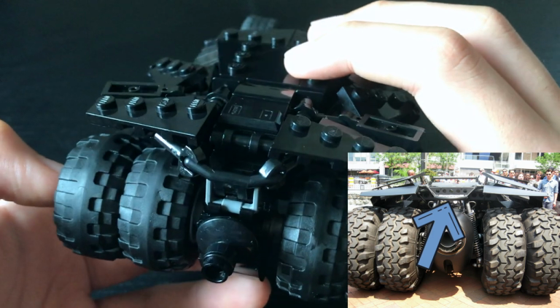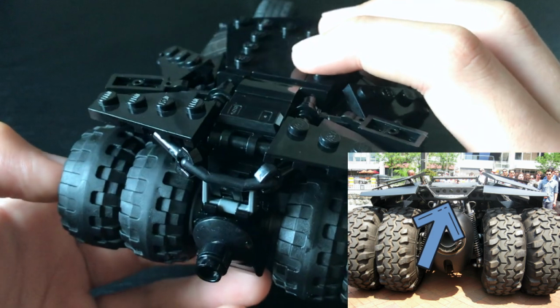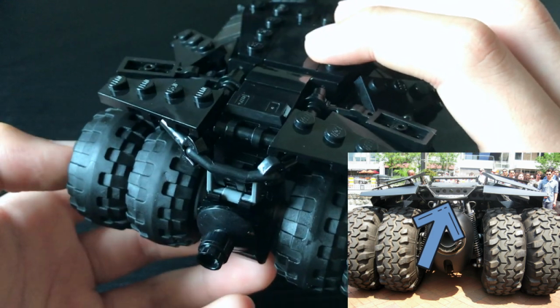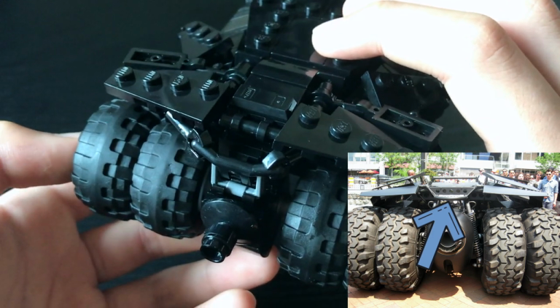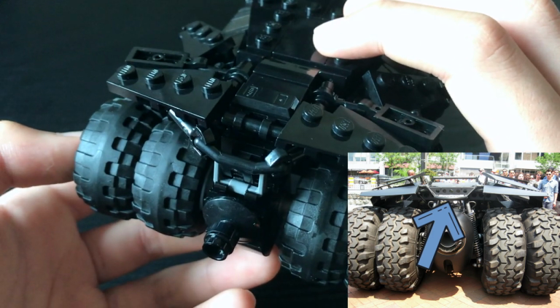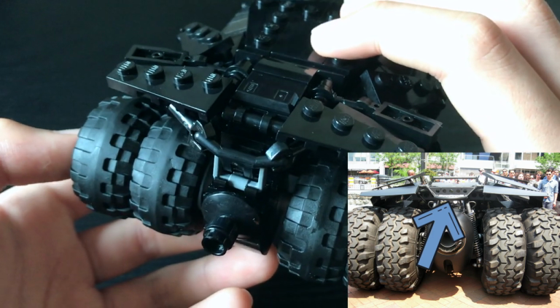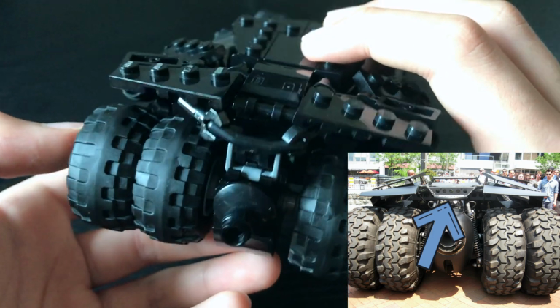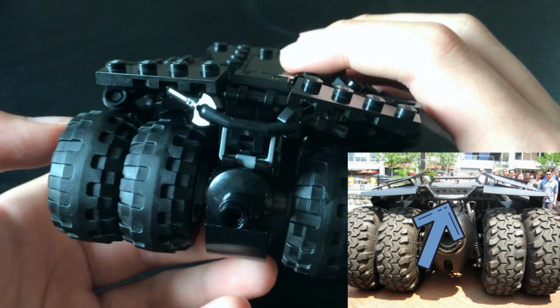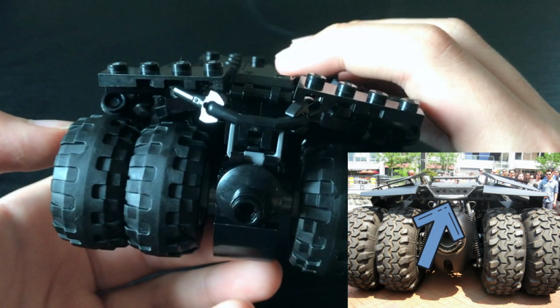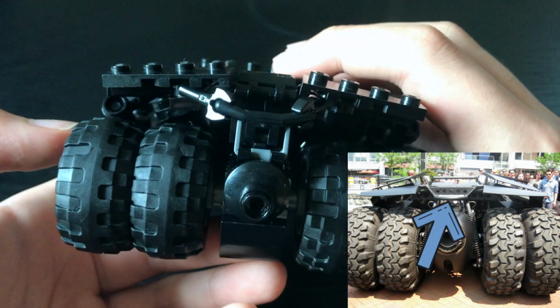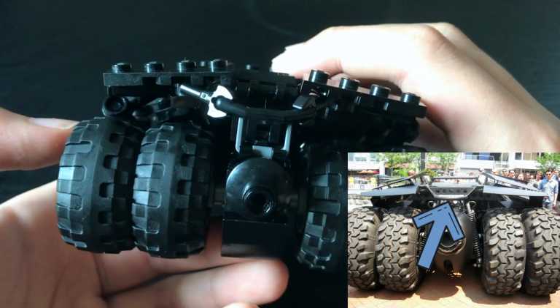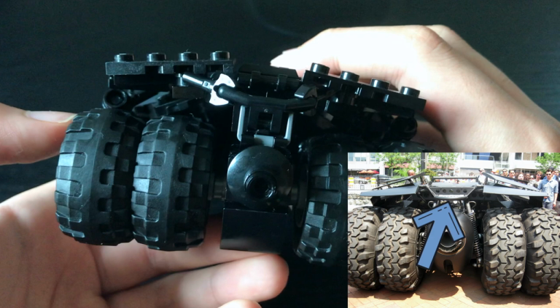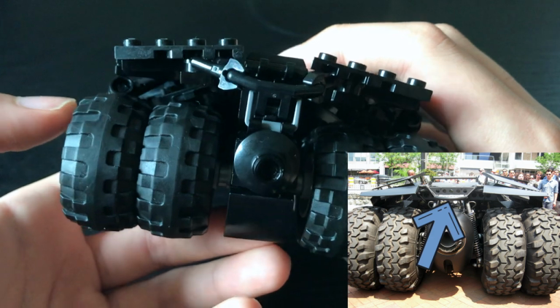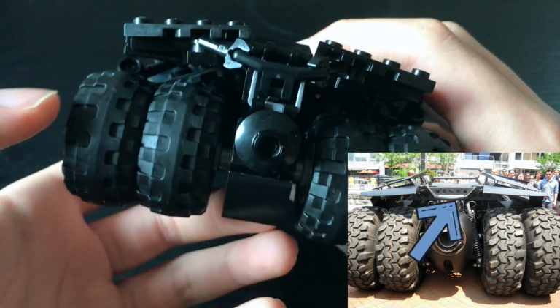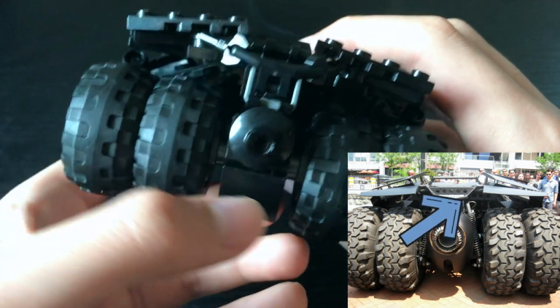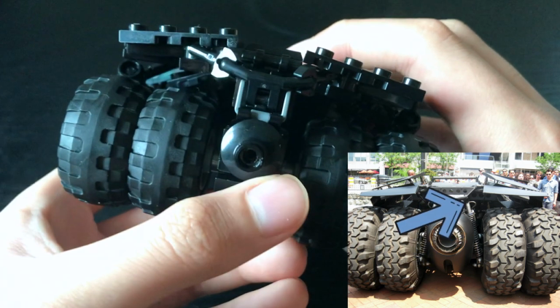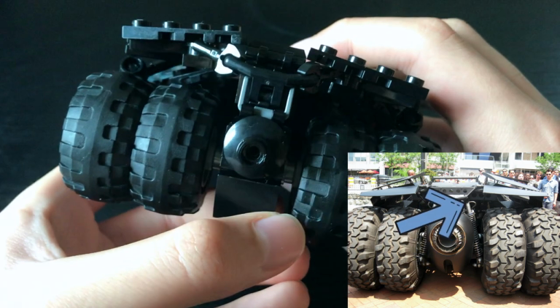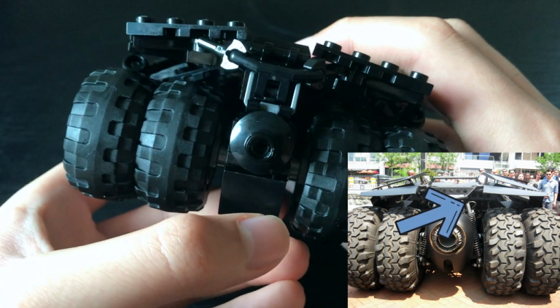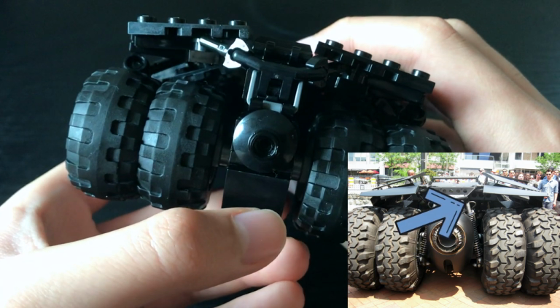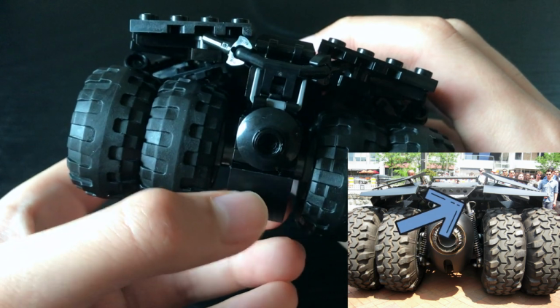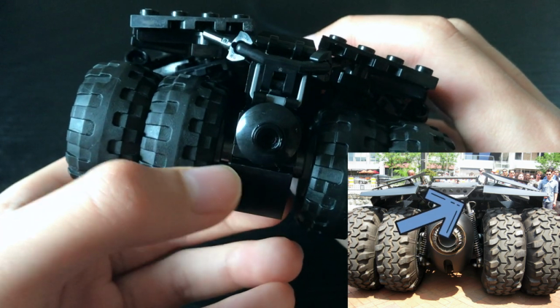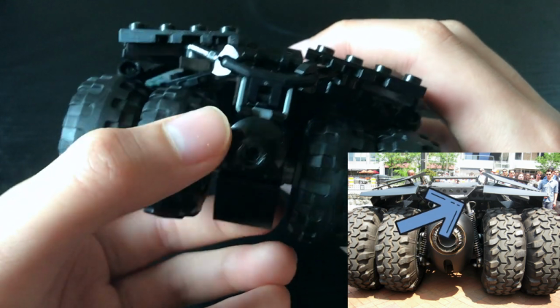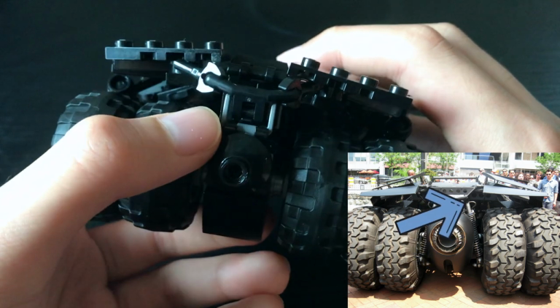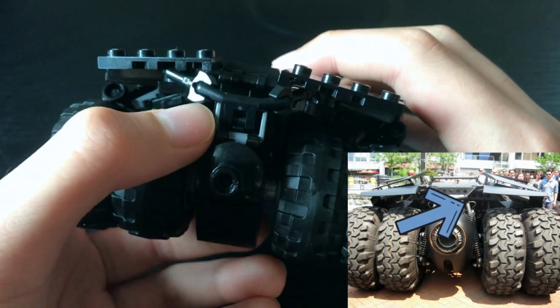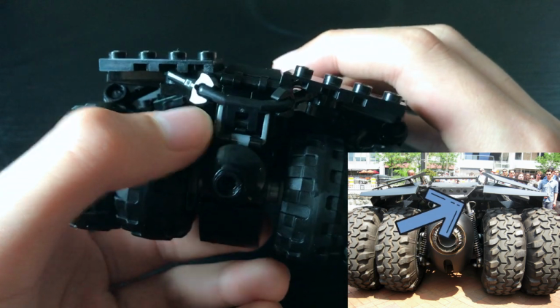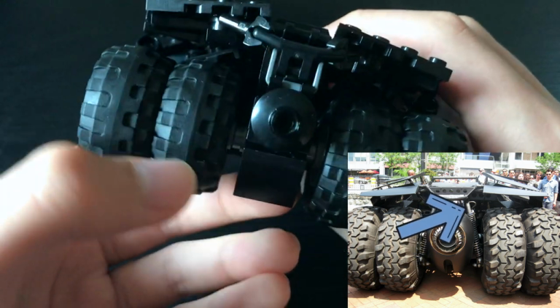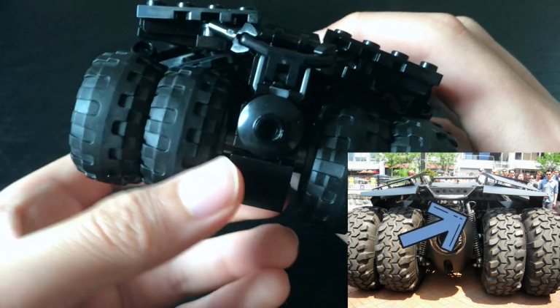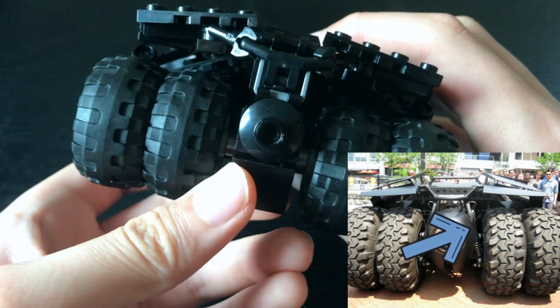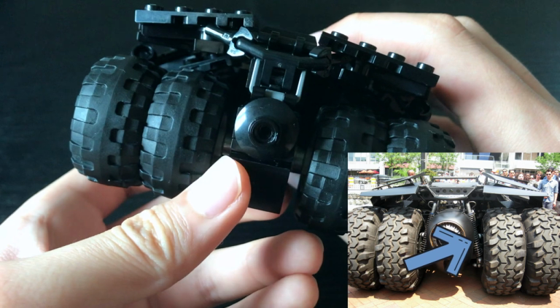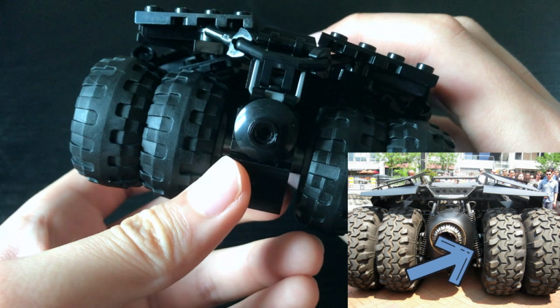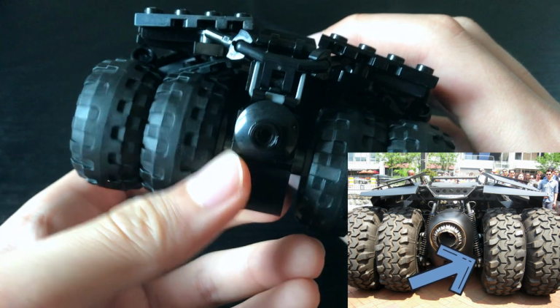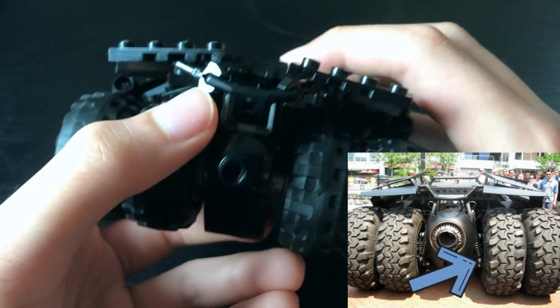I recreated that detail using an angled handlebar, and I think it works really well. These shock absorbers are also integrated in, though they should run continuously down to the wheel axles.